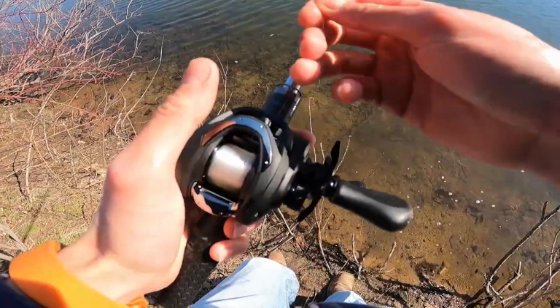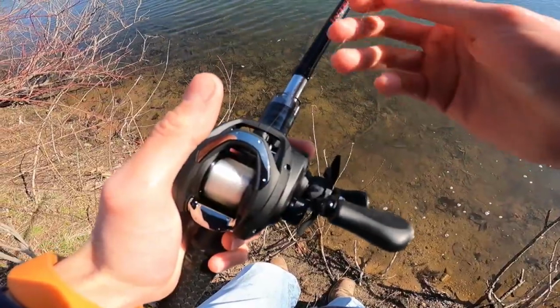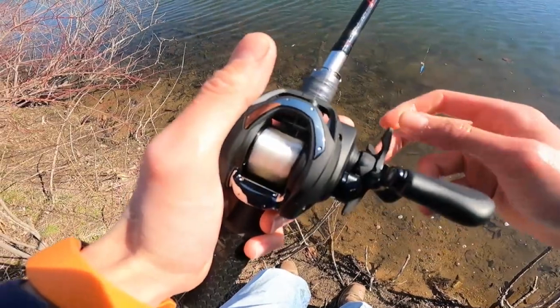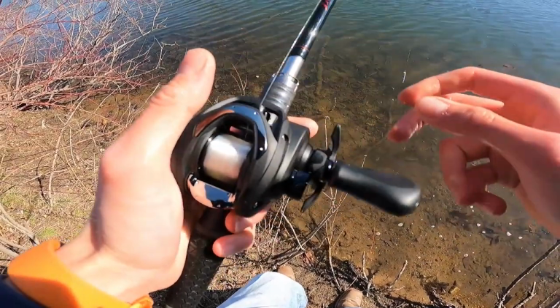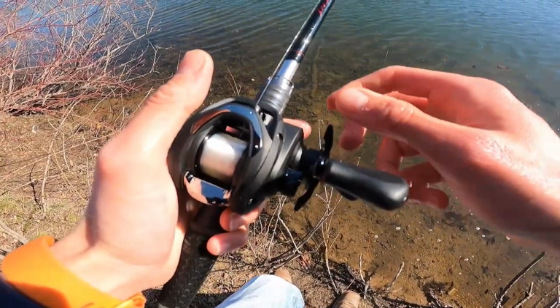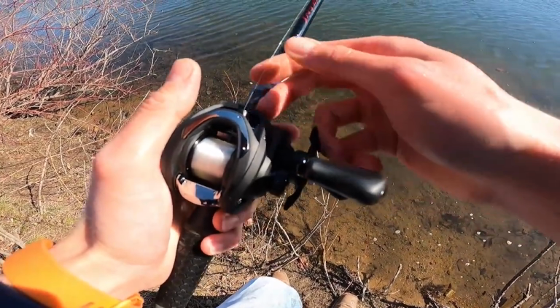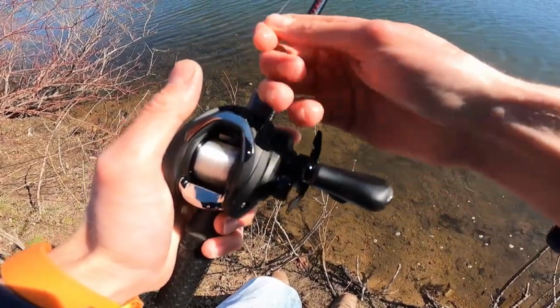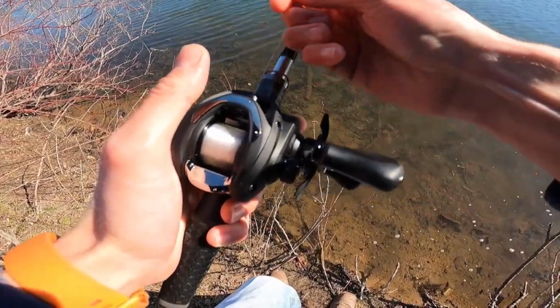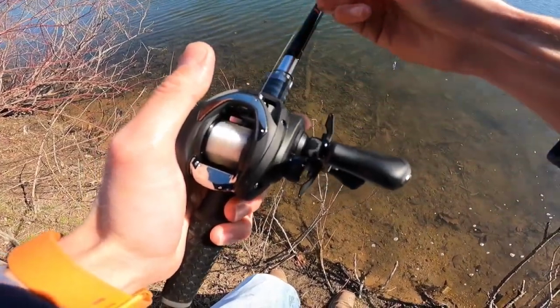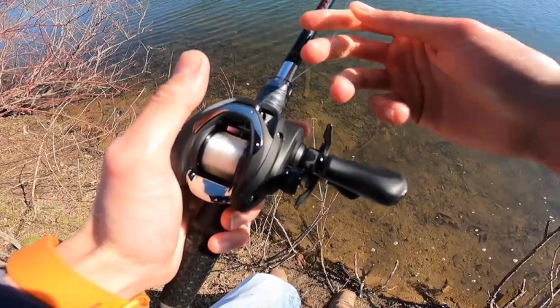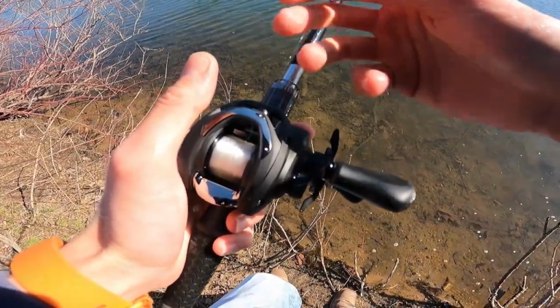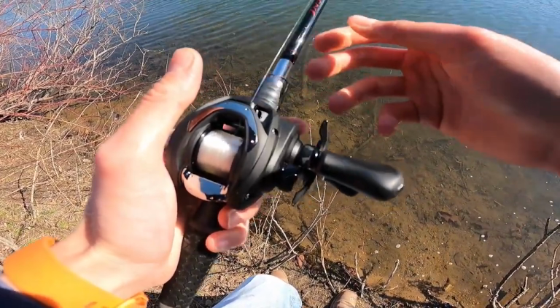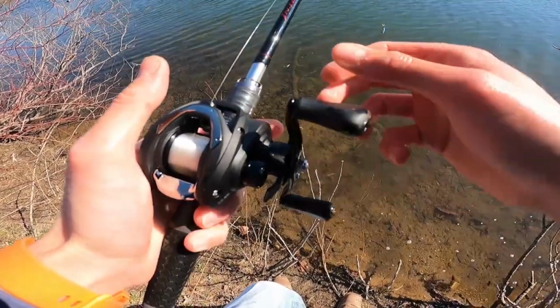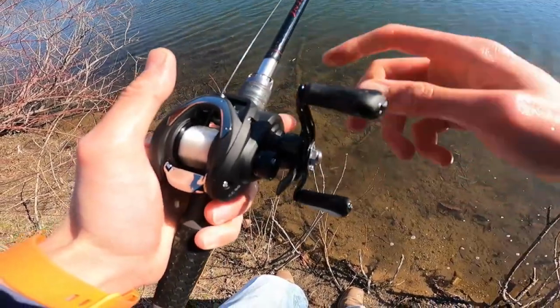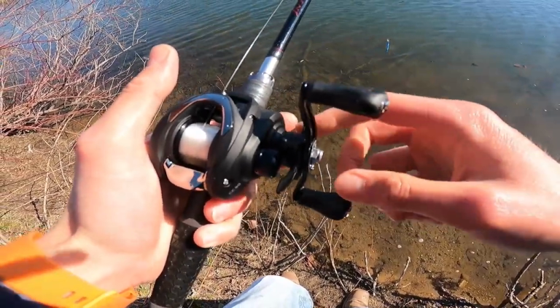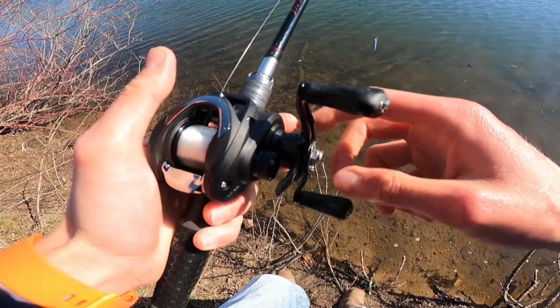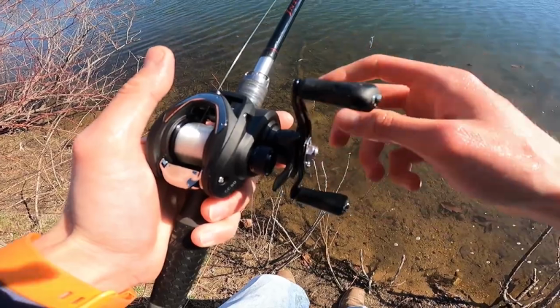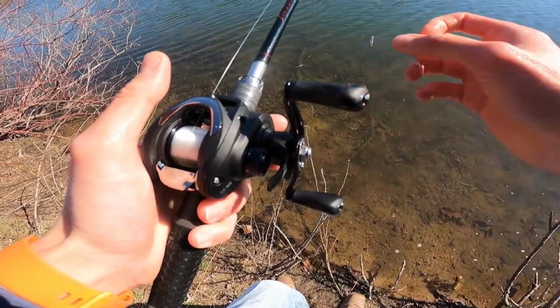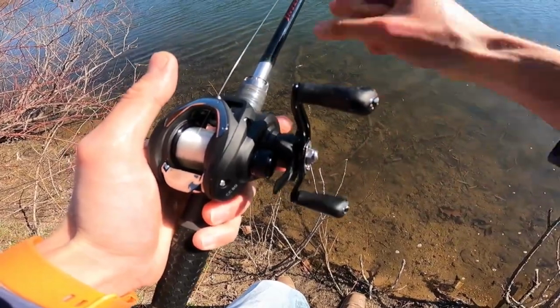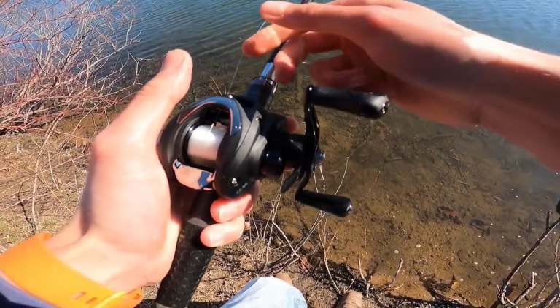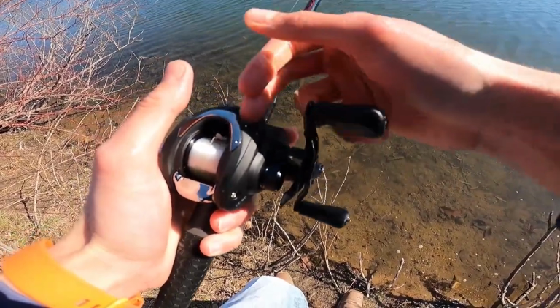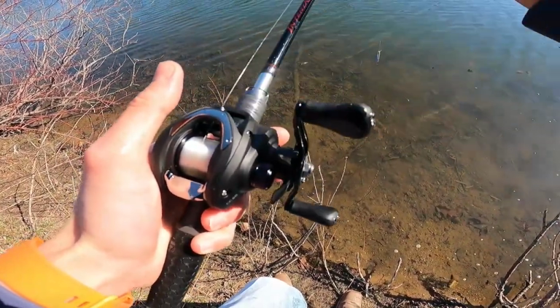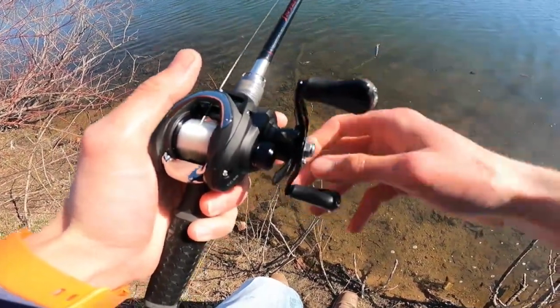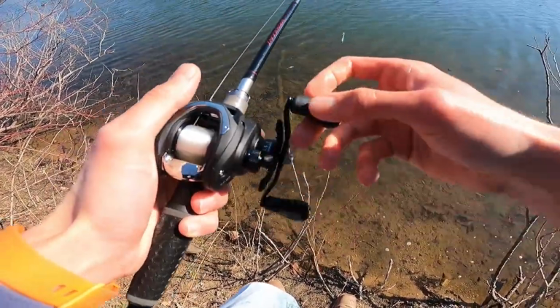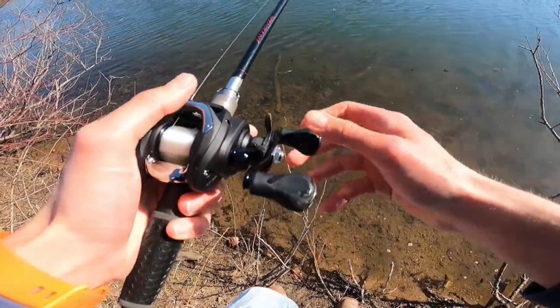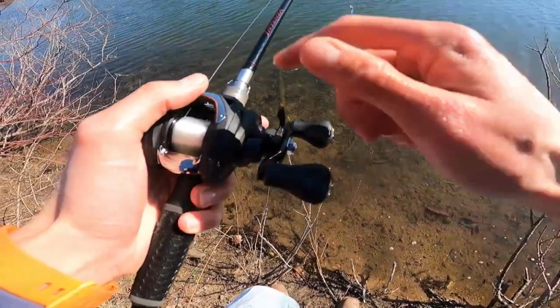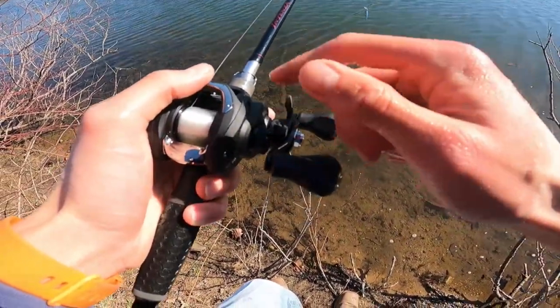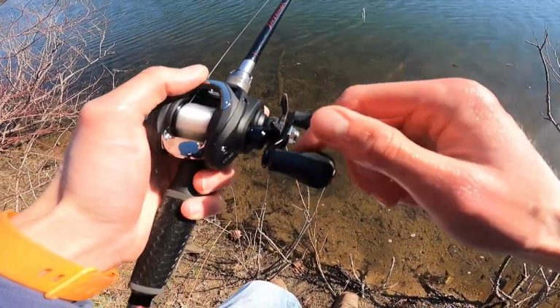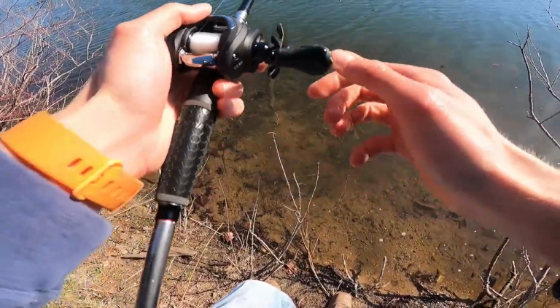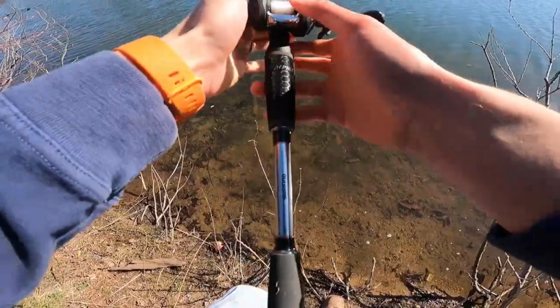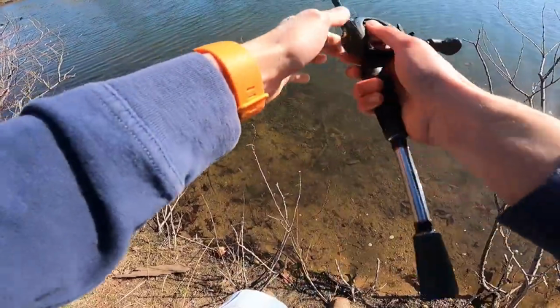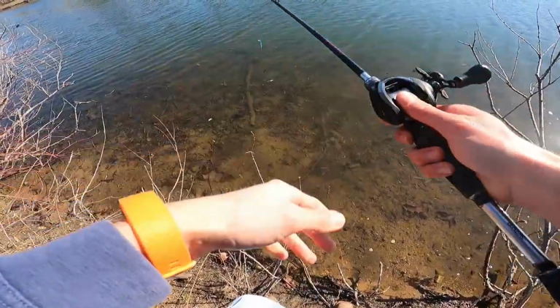This is 10-pound fluorocarbon, so I have my drag set relatively easy to where they can pull just a little bit. The drag was really smooth — it came out nice and smooth, didn't jolt. So this reel handled that beautifully. So did the rod.